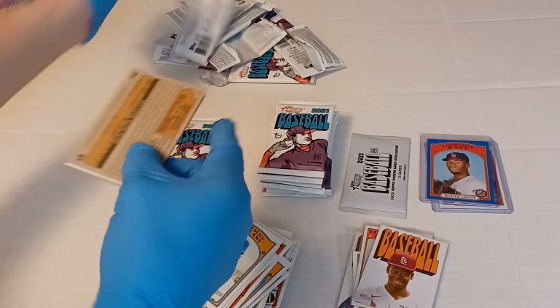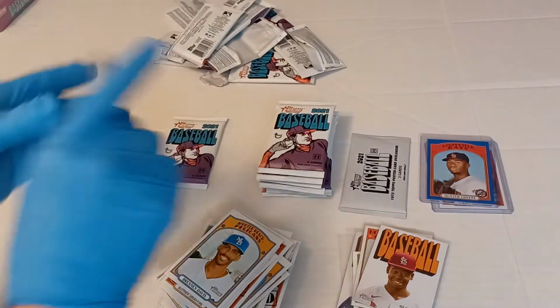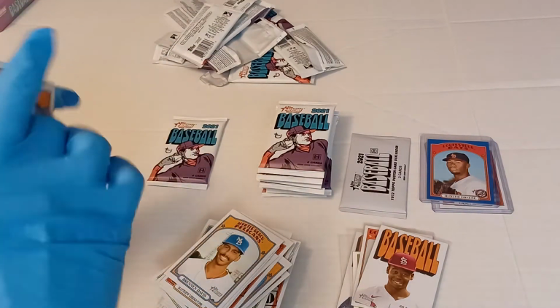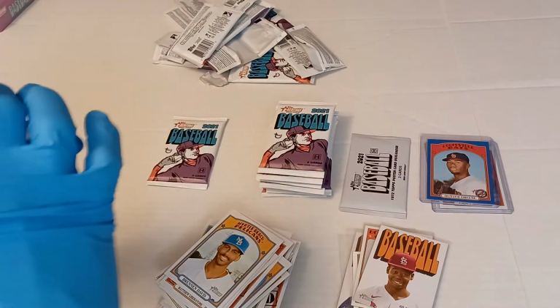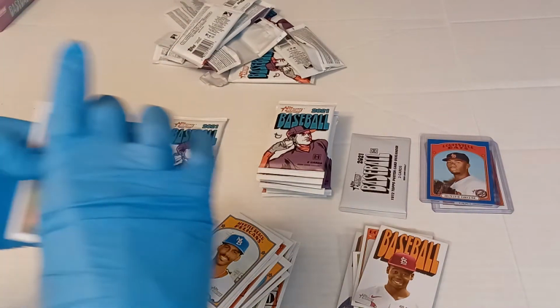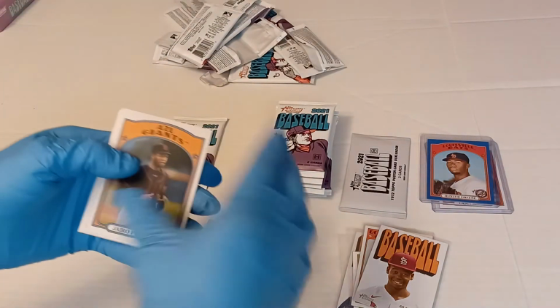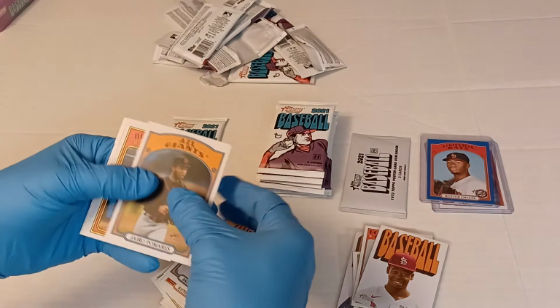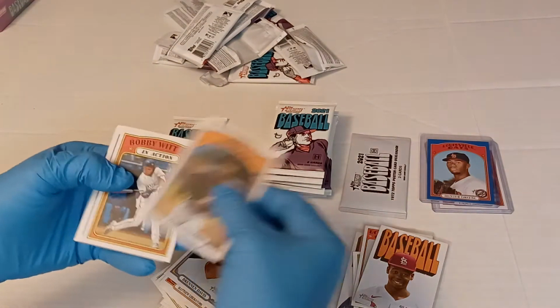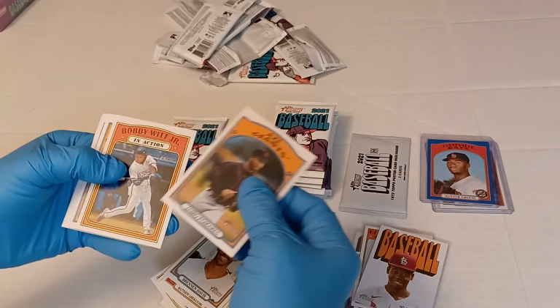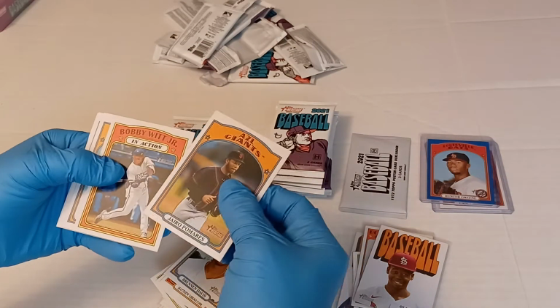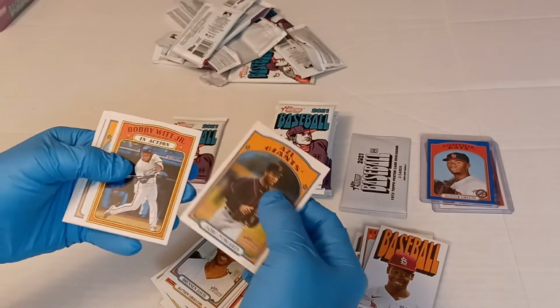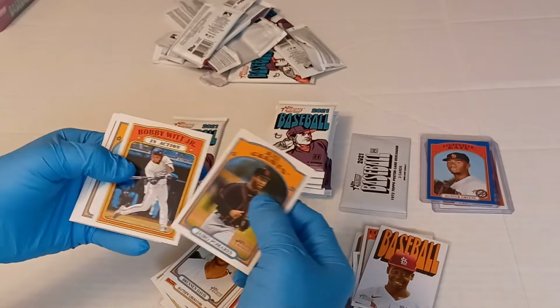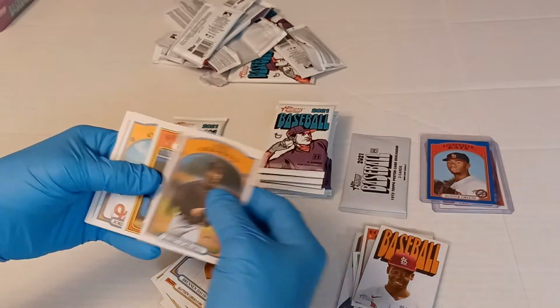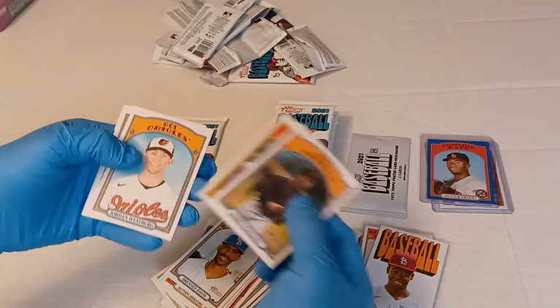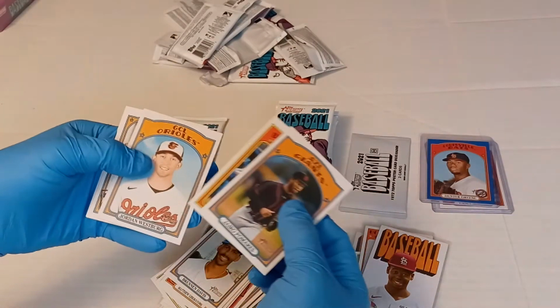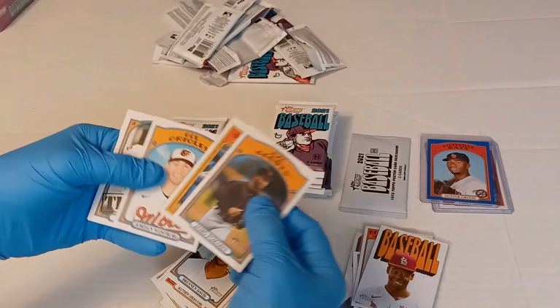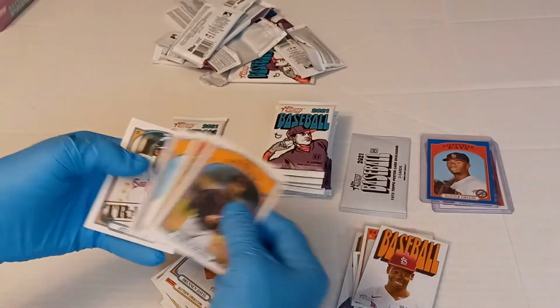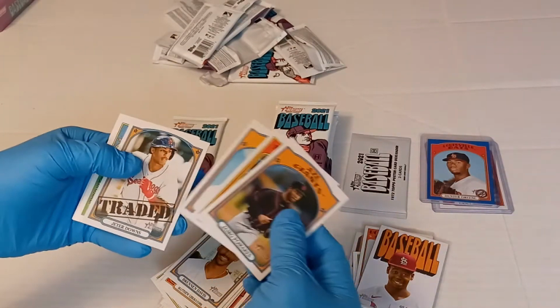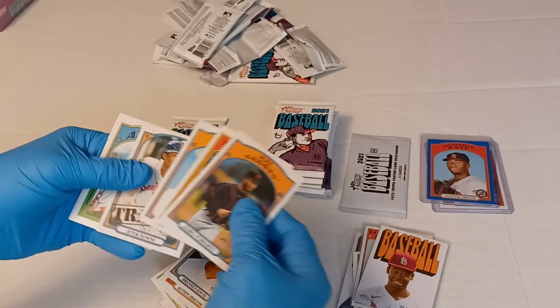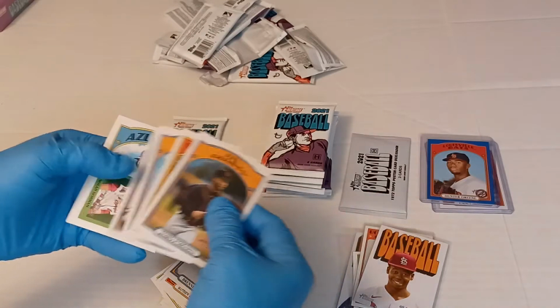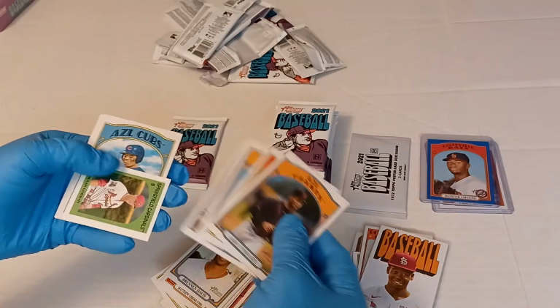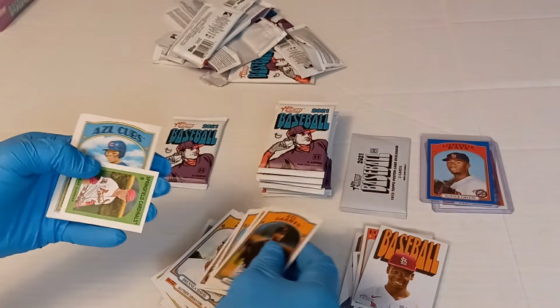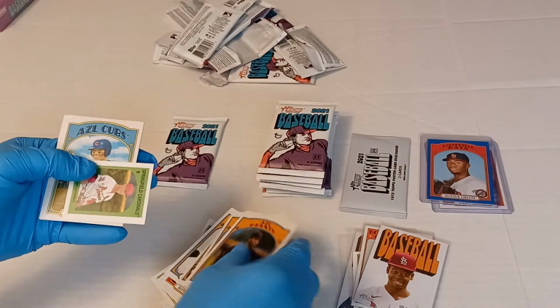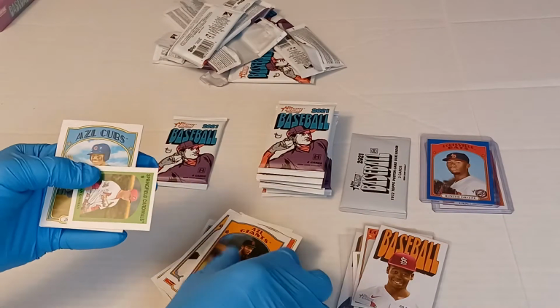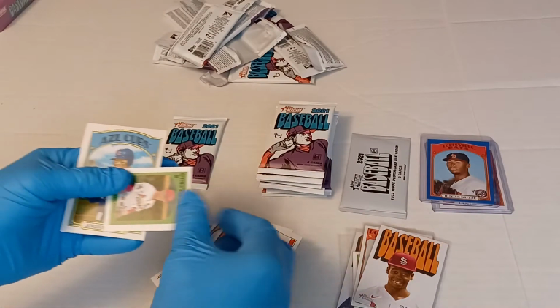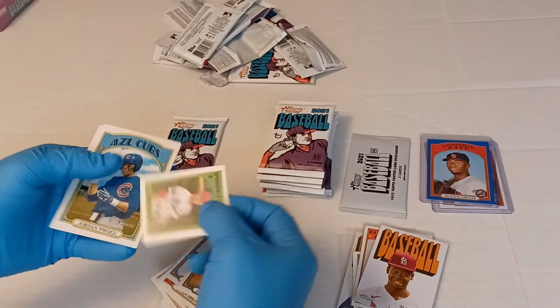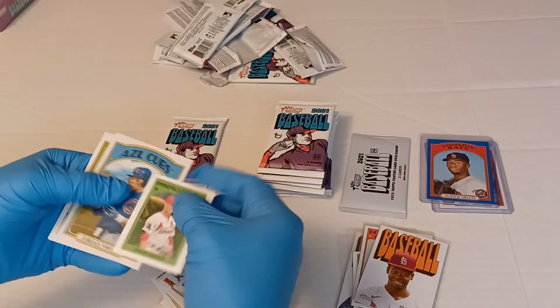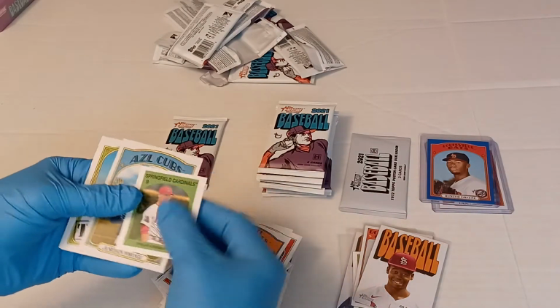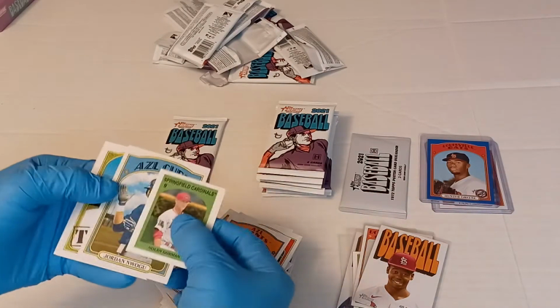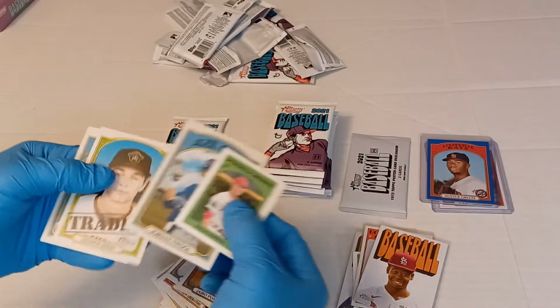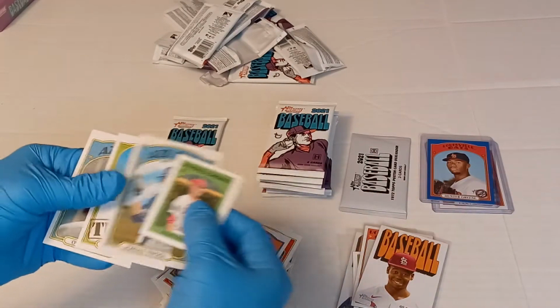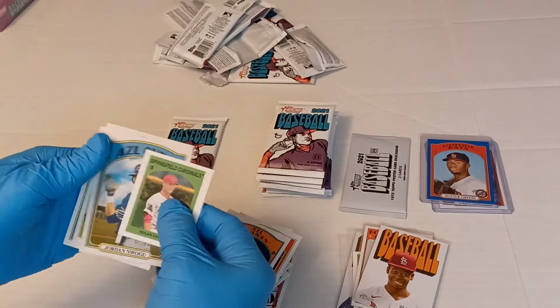Something white there — there's a Bobby Witt in action. There's your sticker: Nolan Gorman. Nwogu.